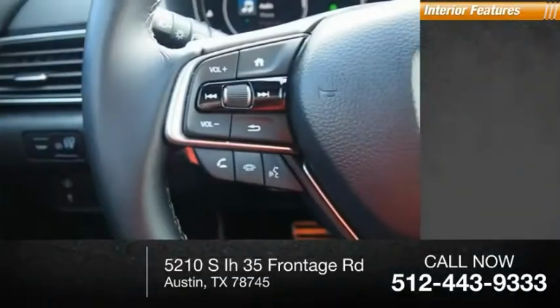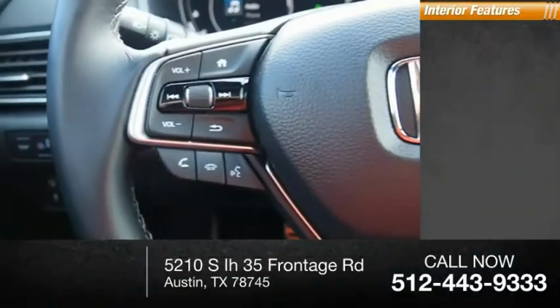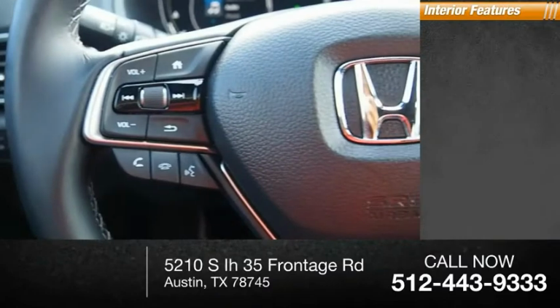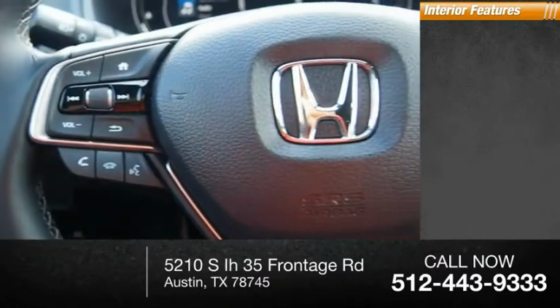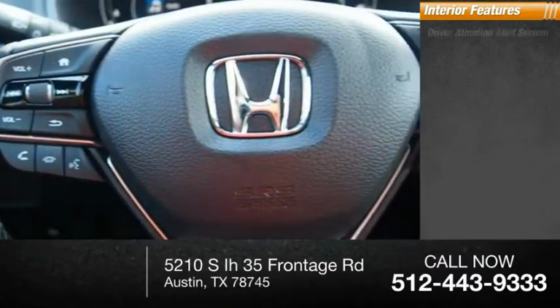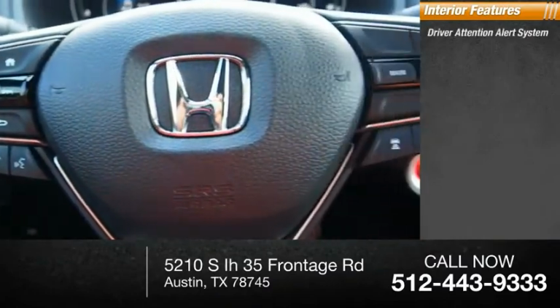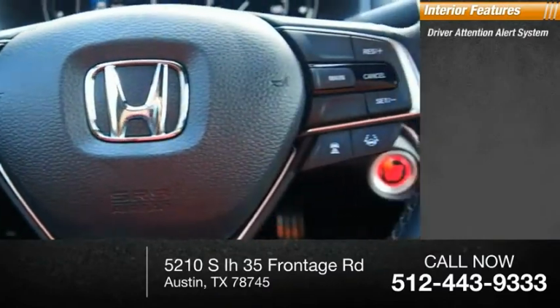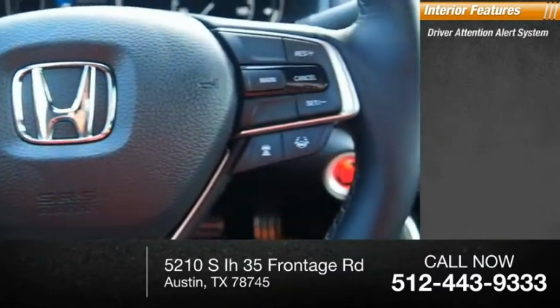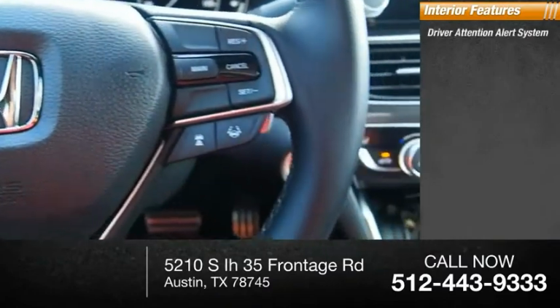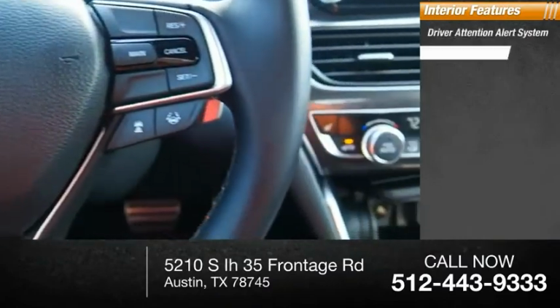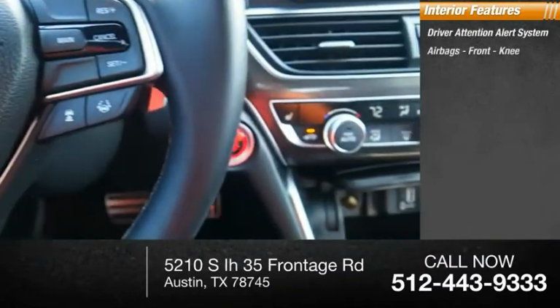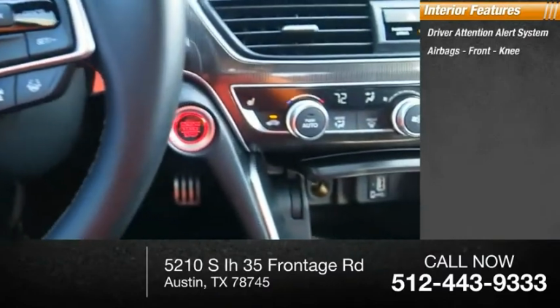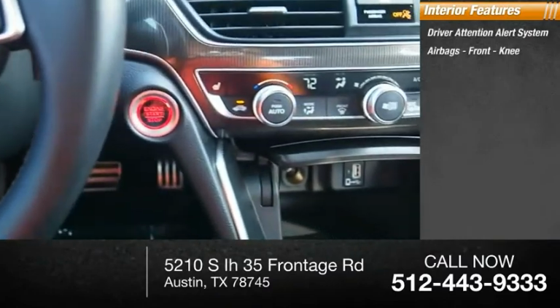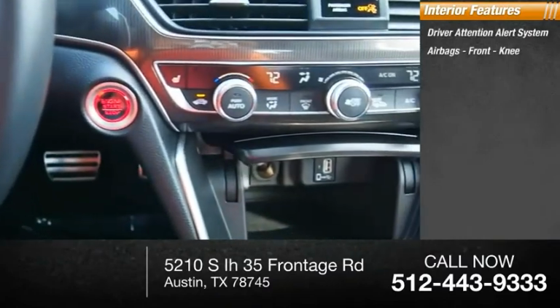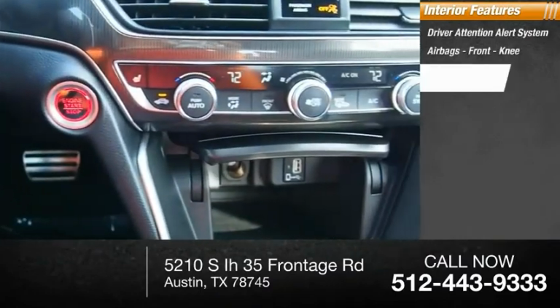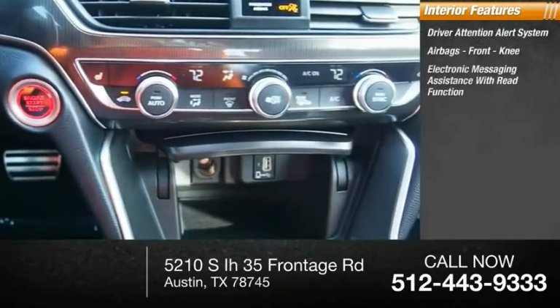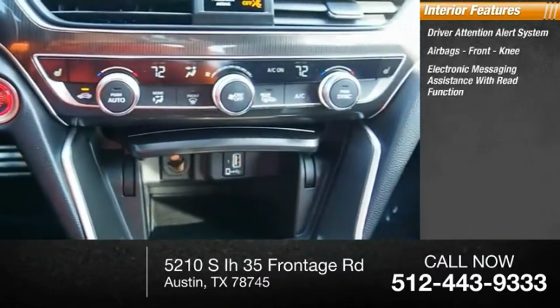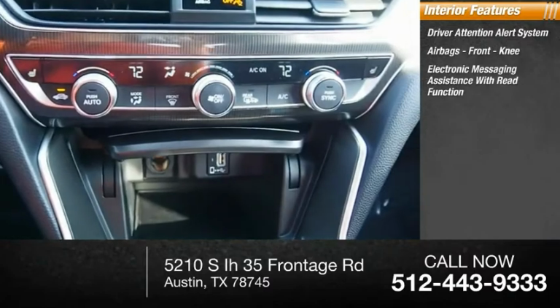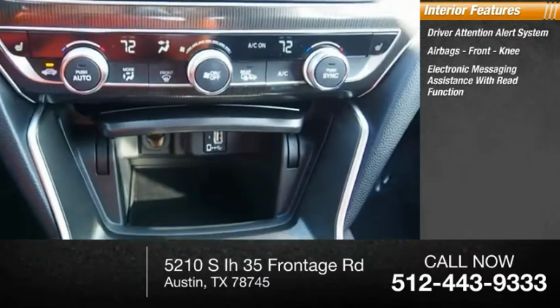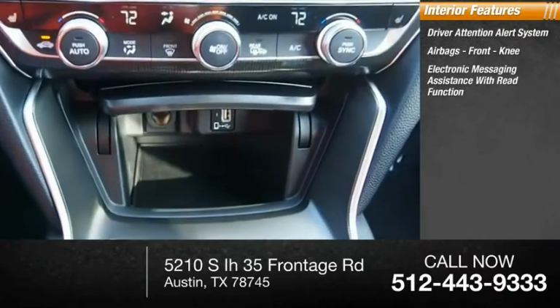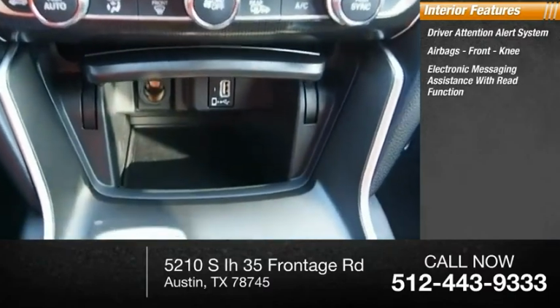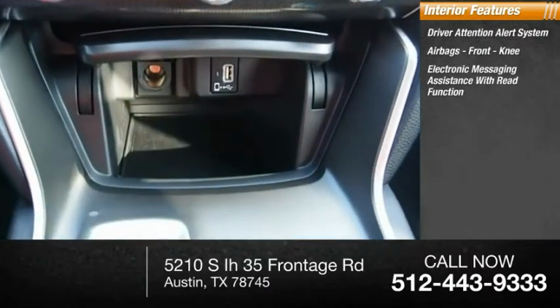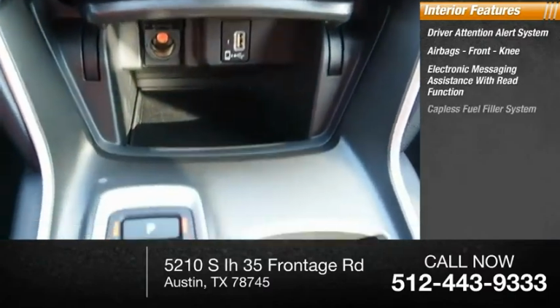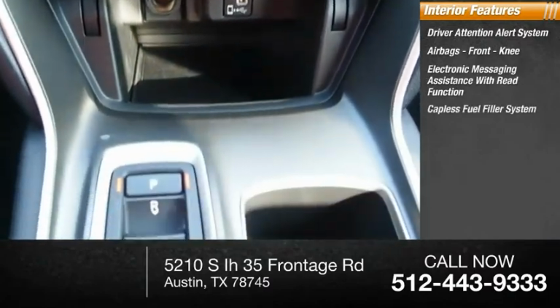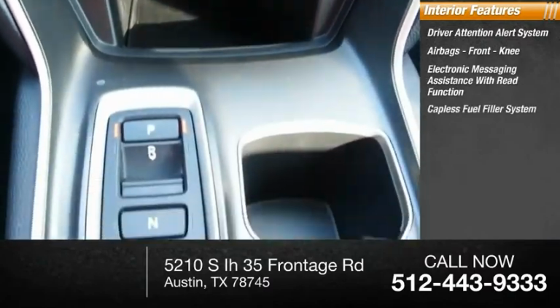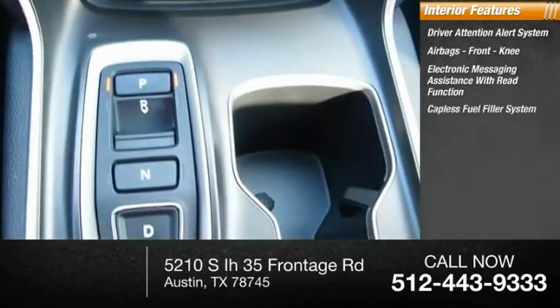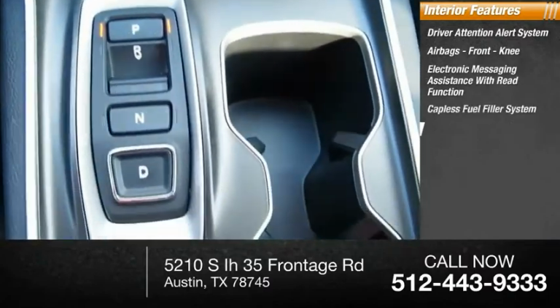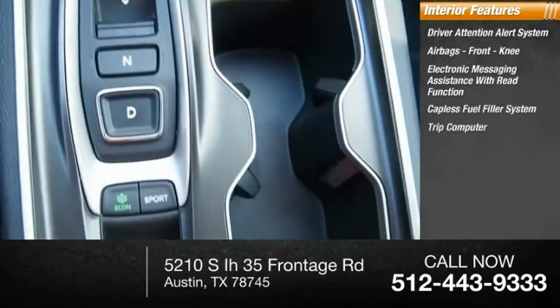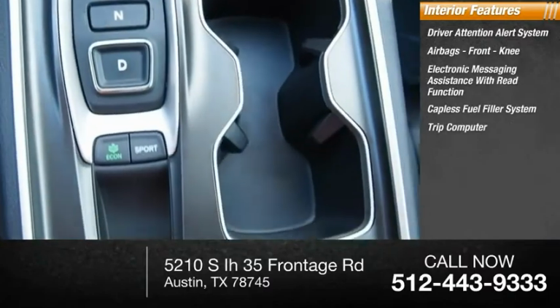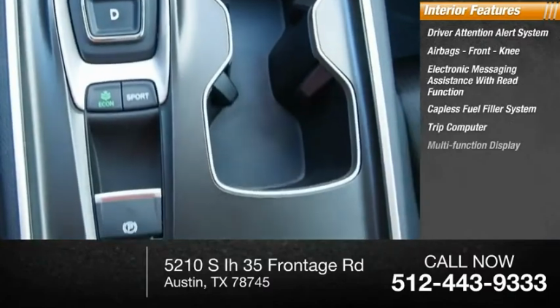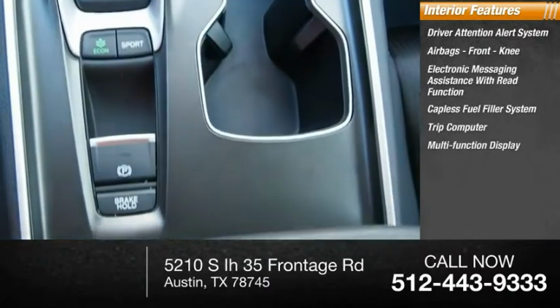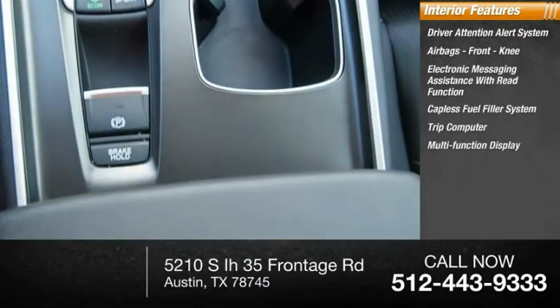Inside you'll find a driver attention alert system, airbags with front knee protection, electronic messaging assistance with read function, capless fuel filler system, and trip computer.